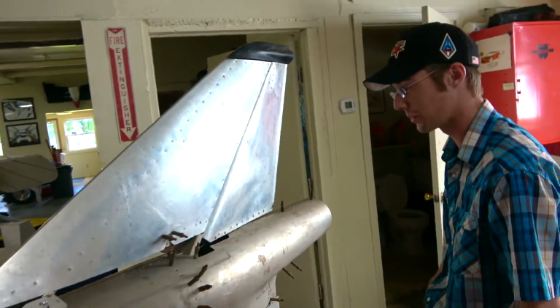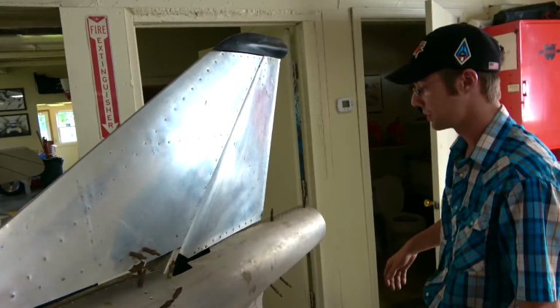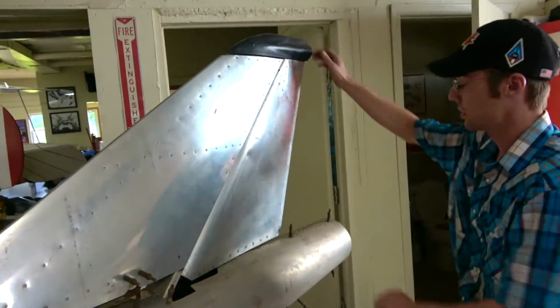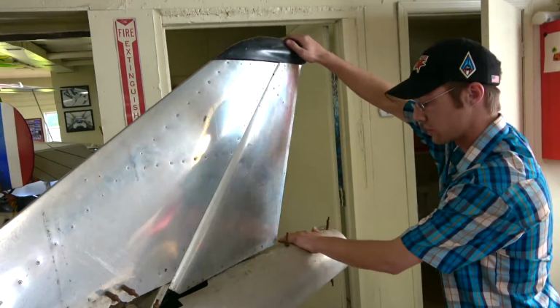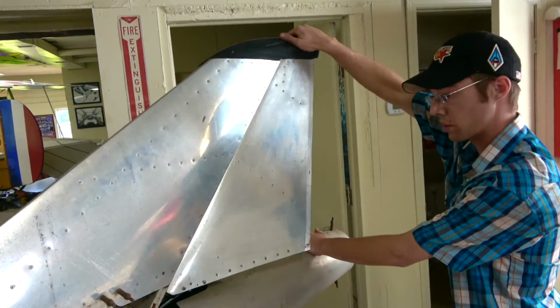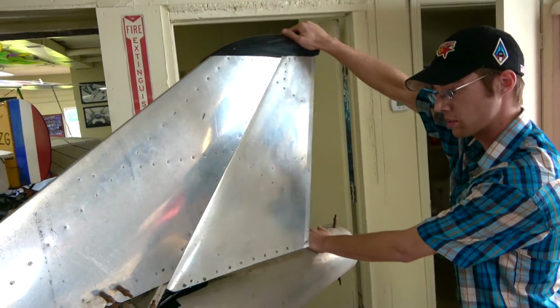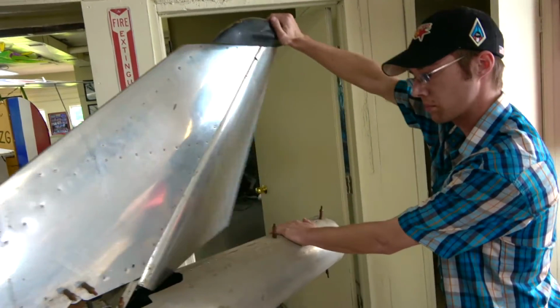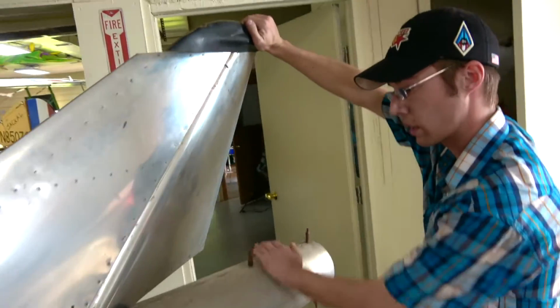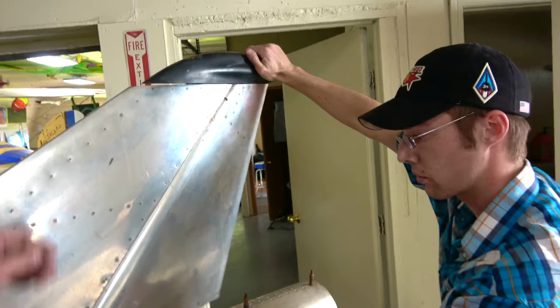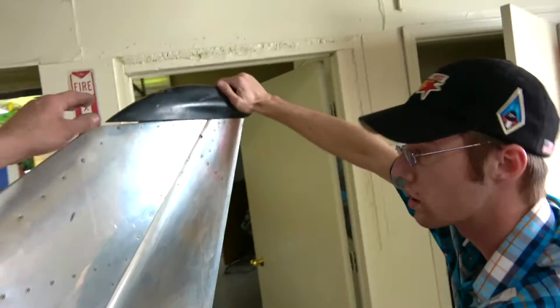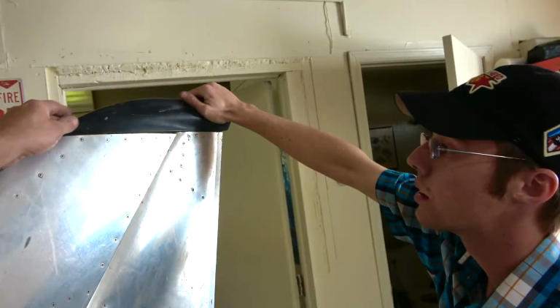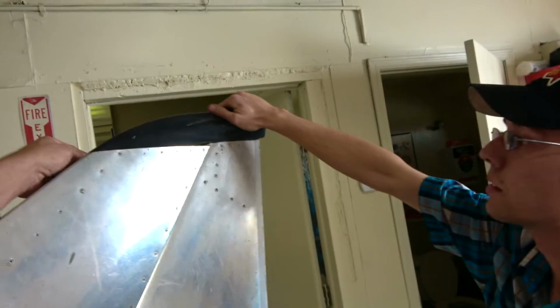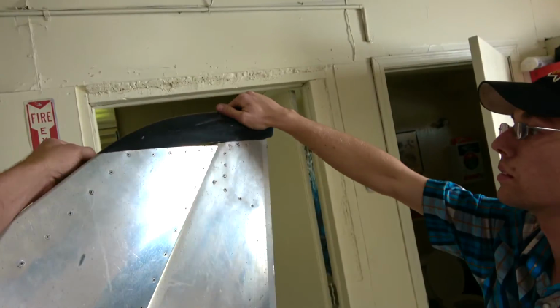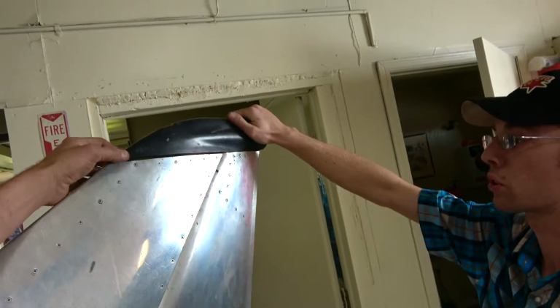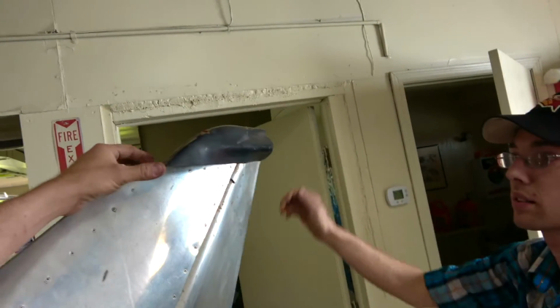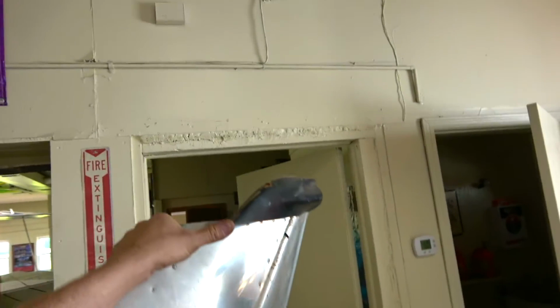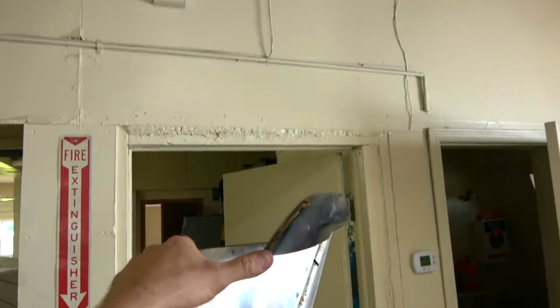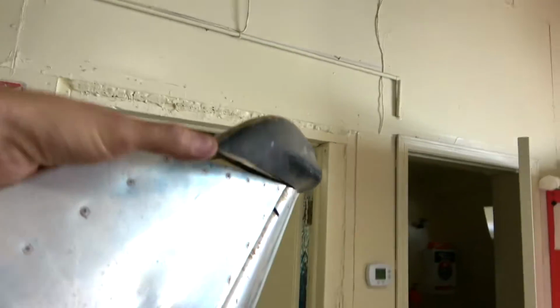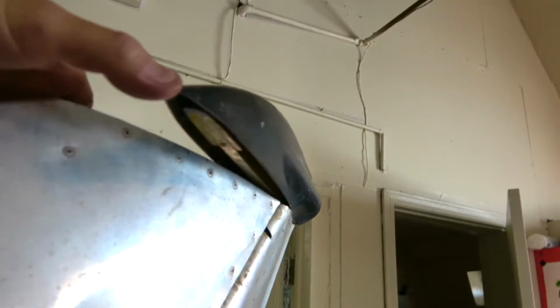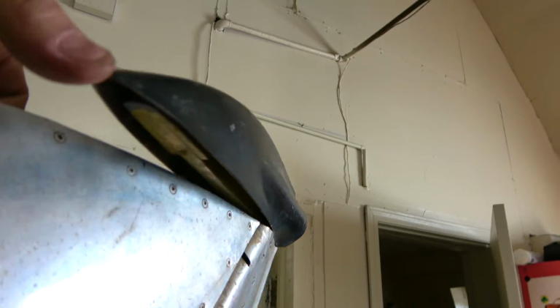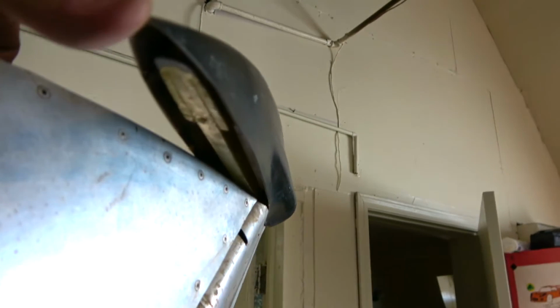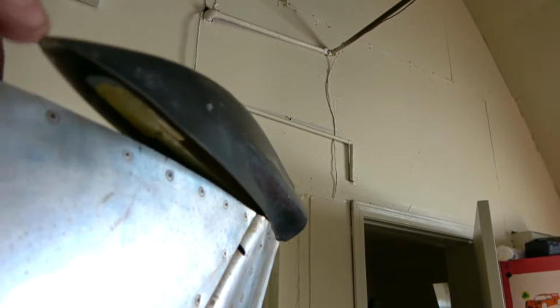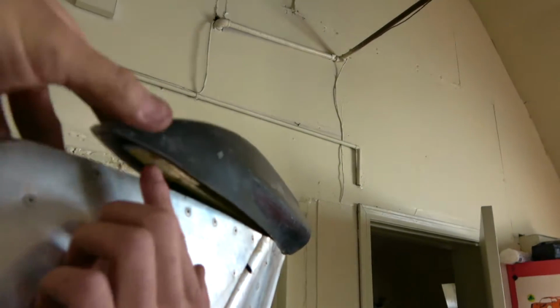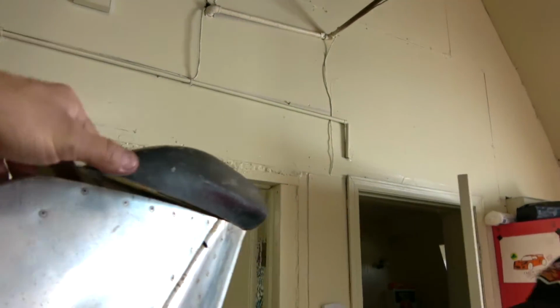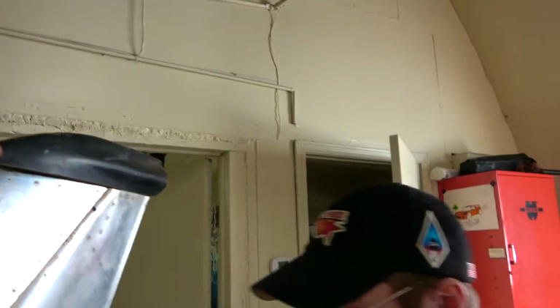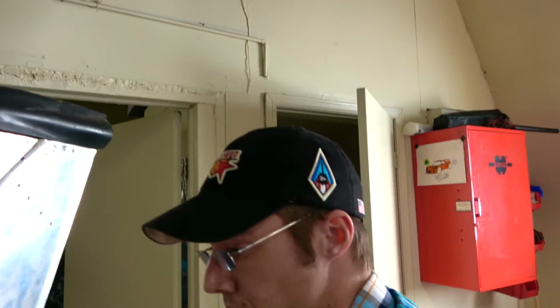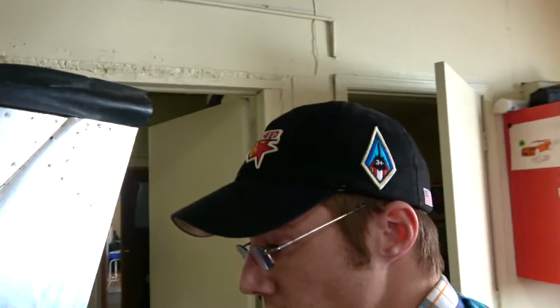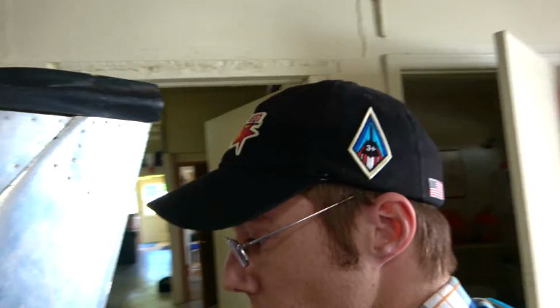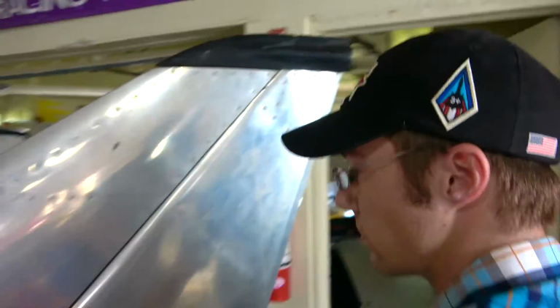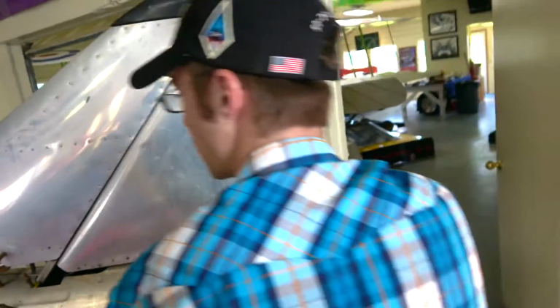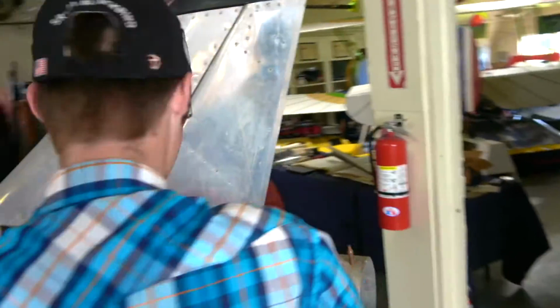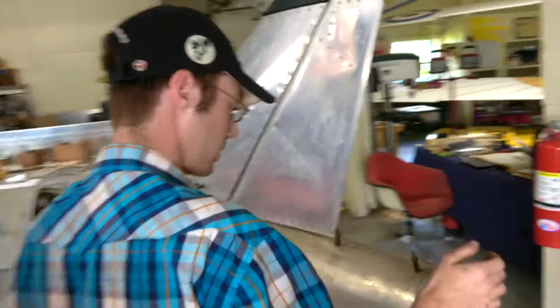Let's see that rudder work. We've got this up here — this is actually a counterweight. It's fiberglass with the weight up inside. That's just catching on that sheet metal there.